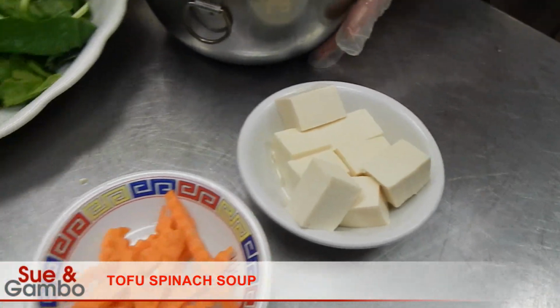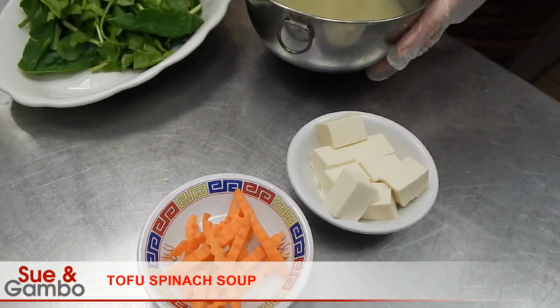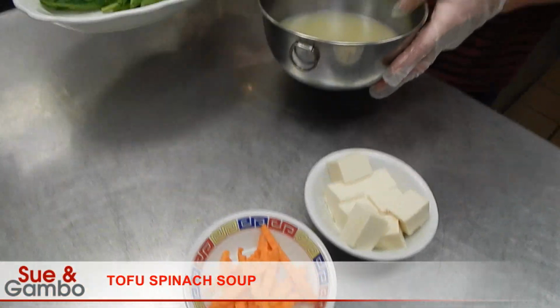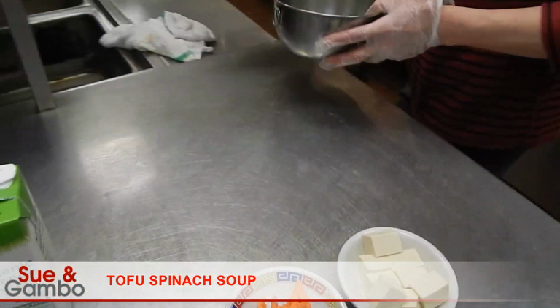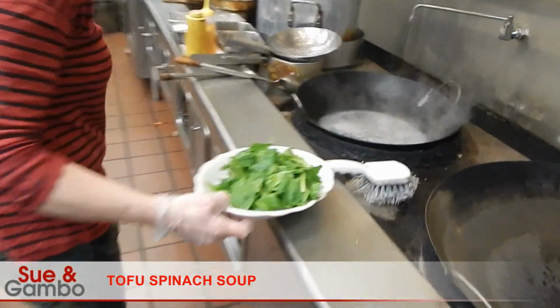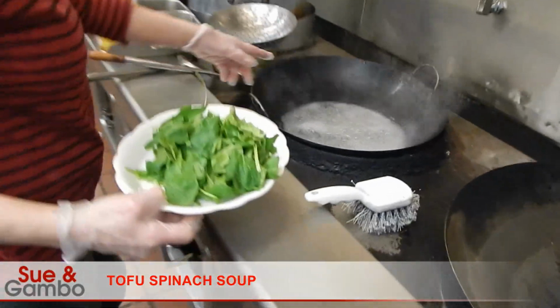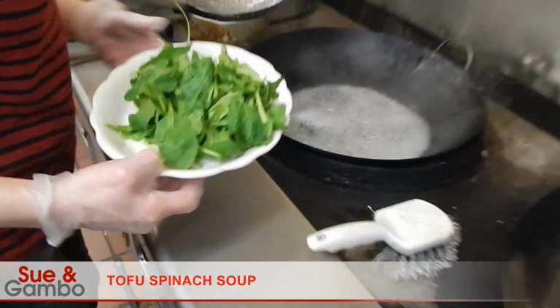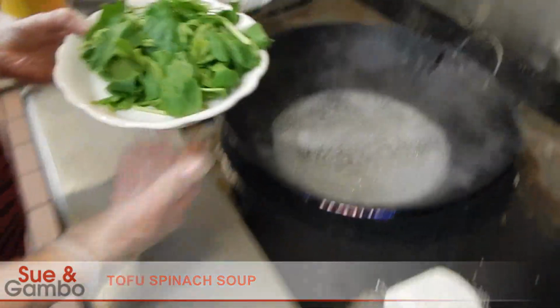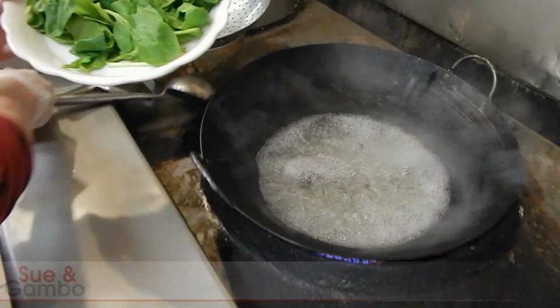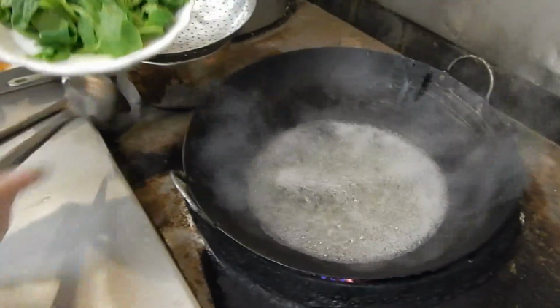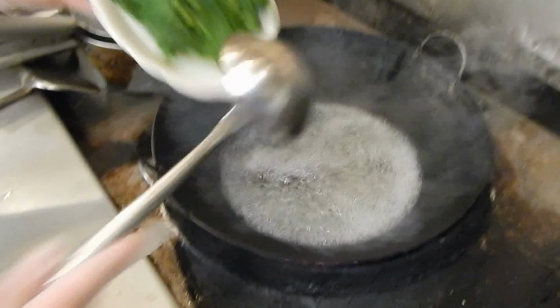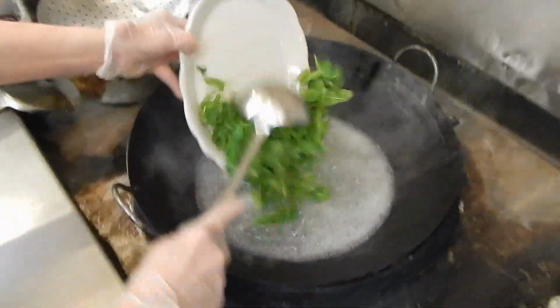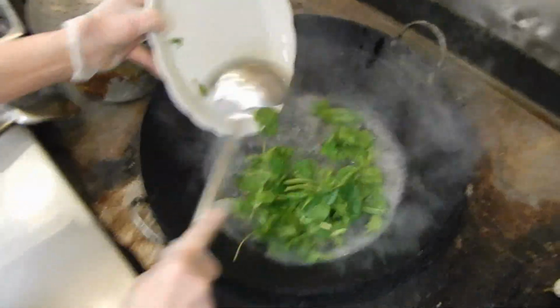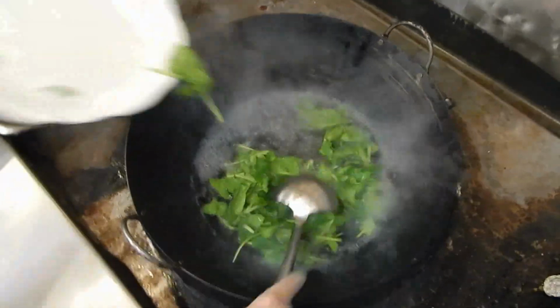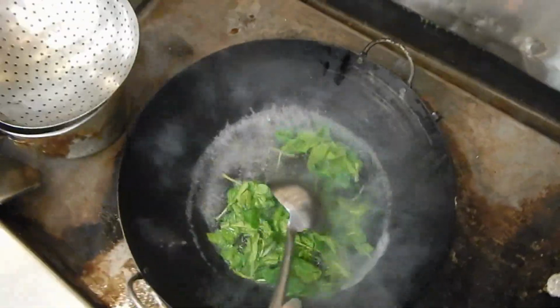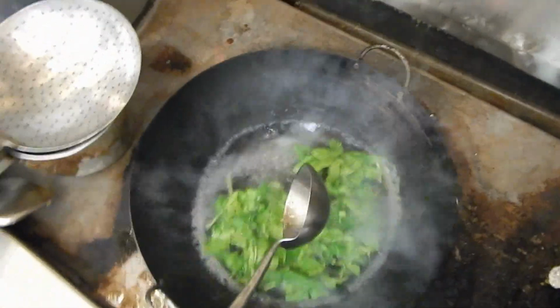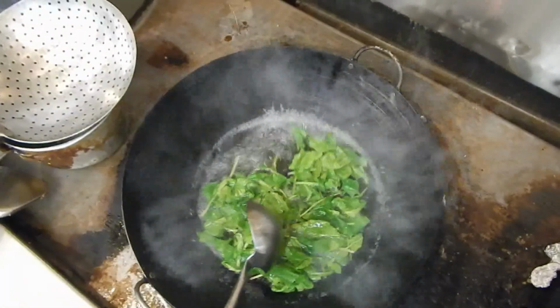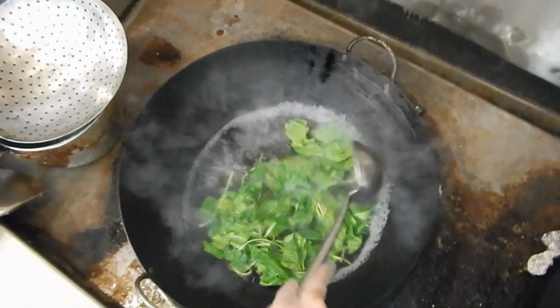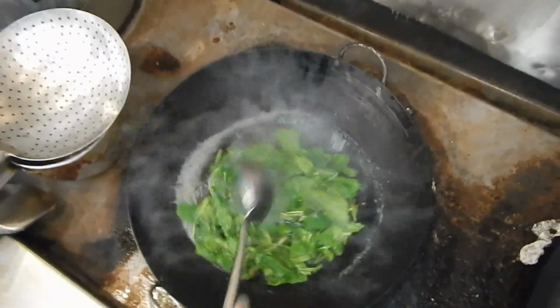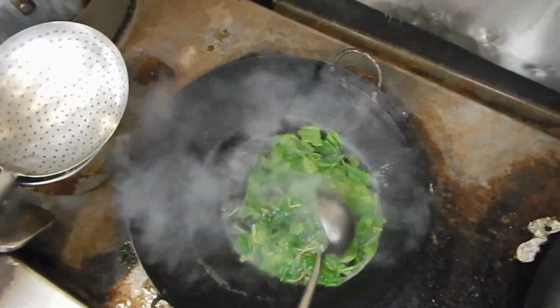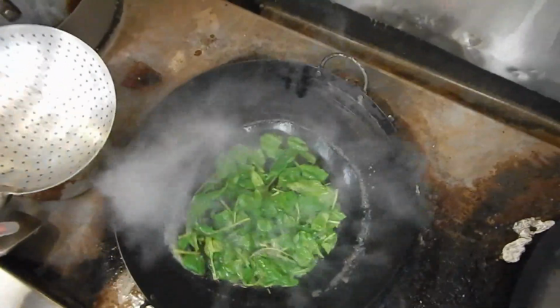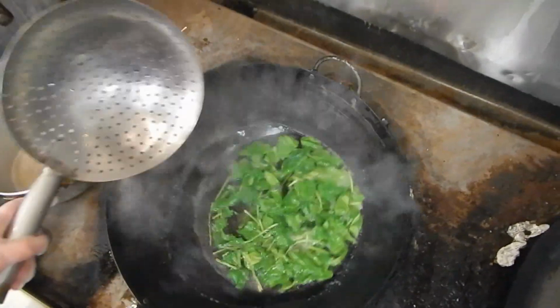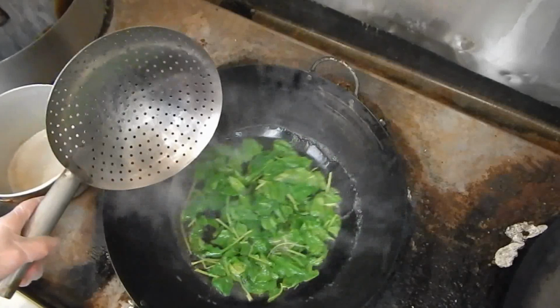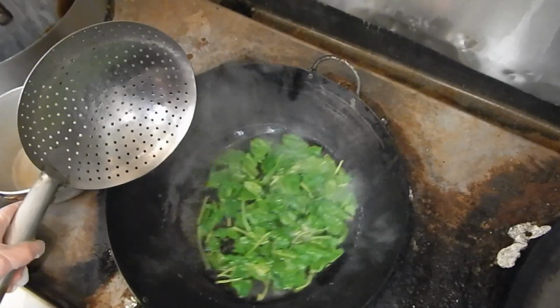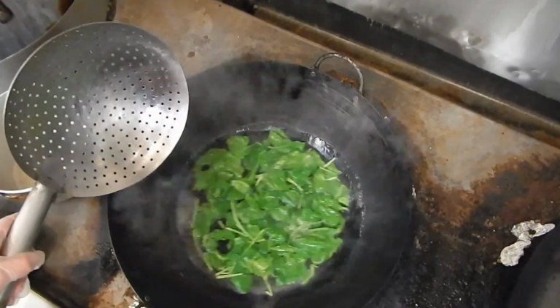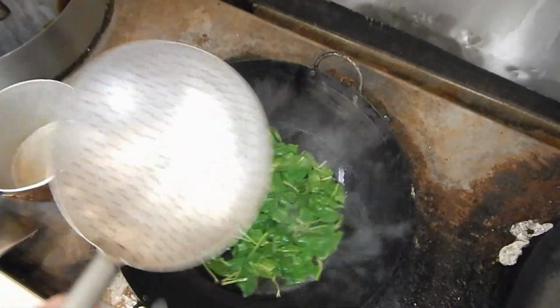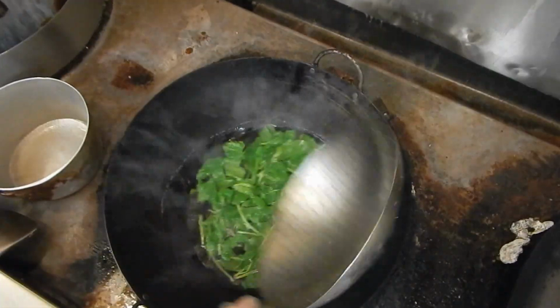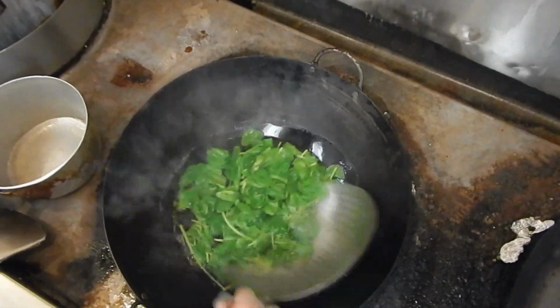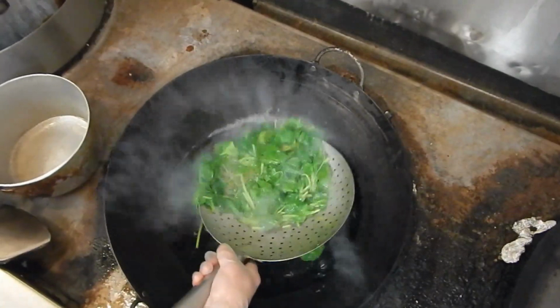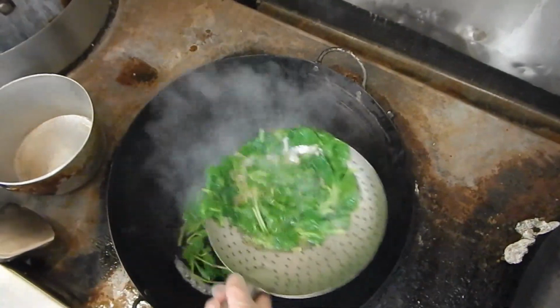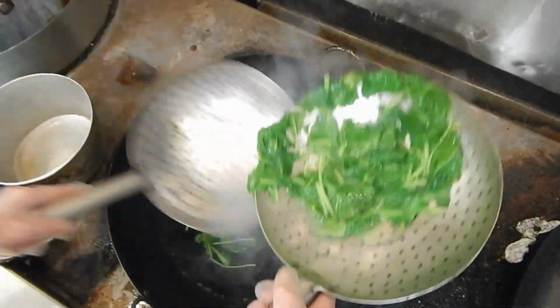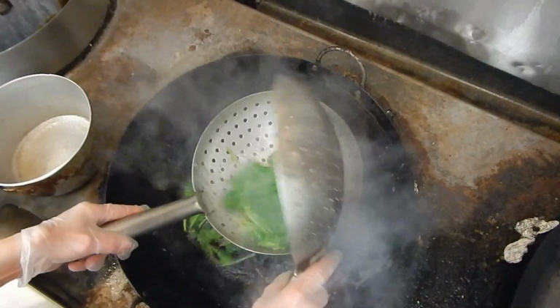I'm going to cook the spinach. Put it in the hot boiling water for 1 second, then remove it right away. I'm going to remove it.